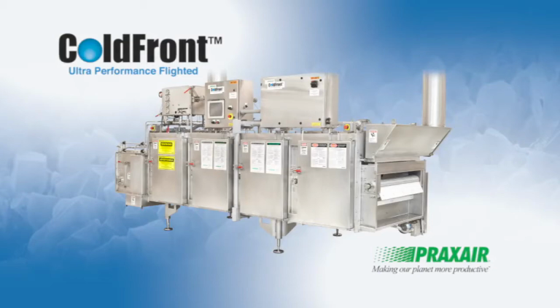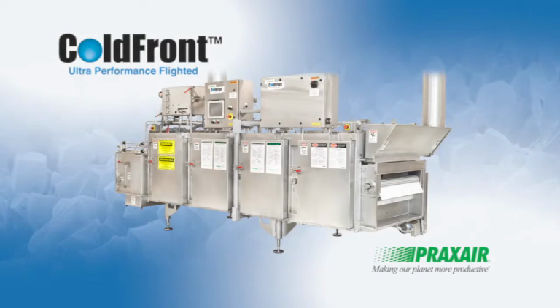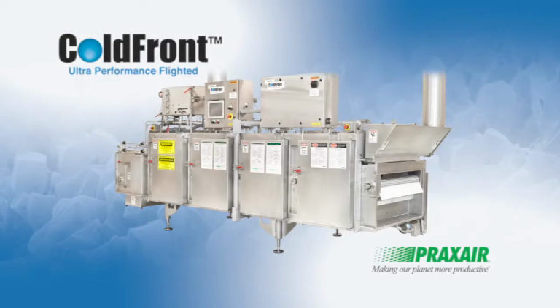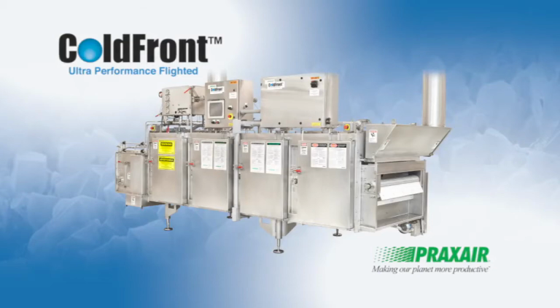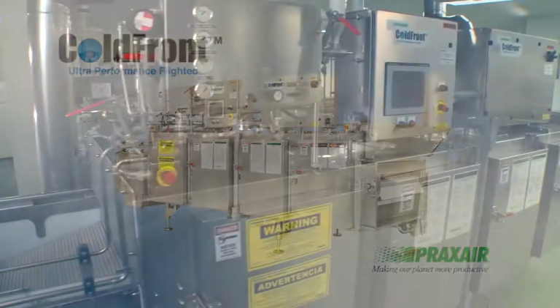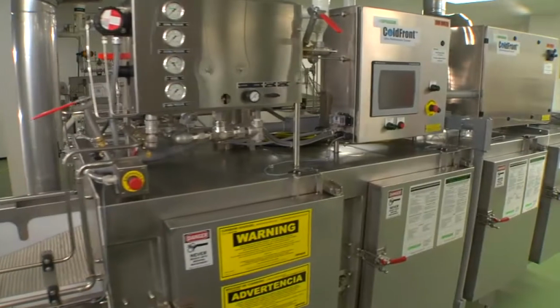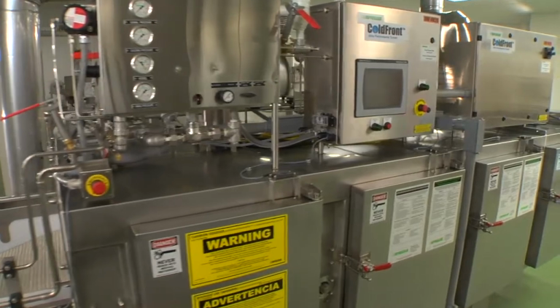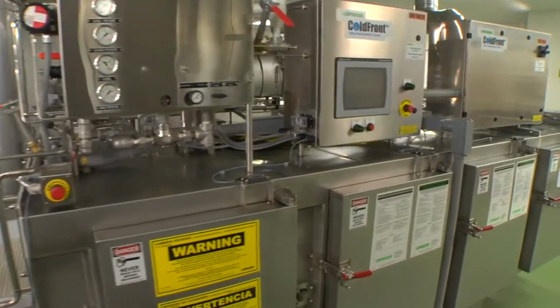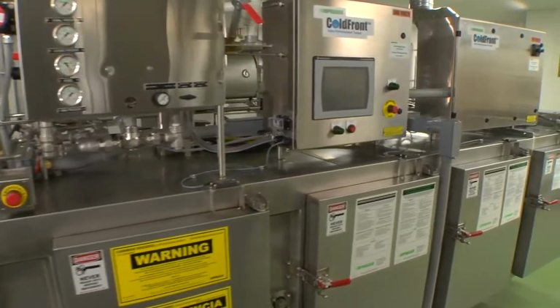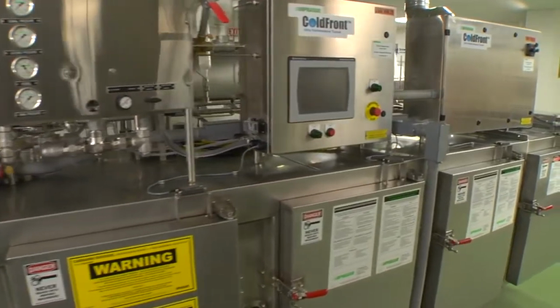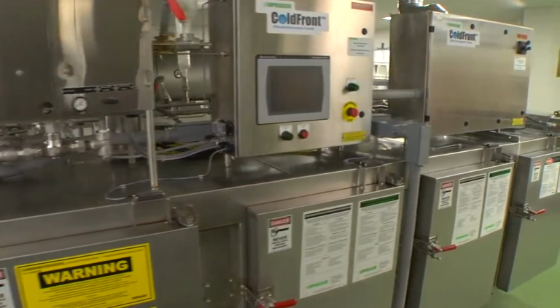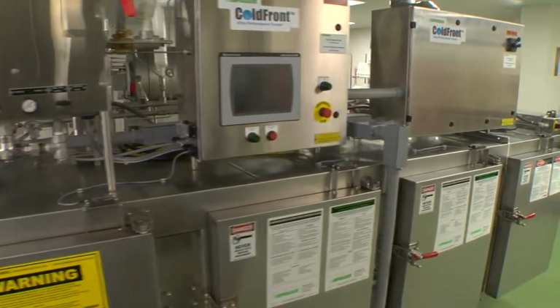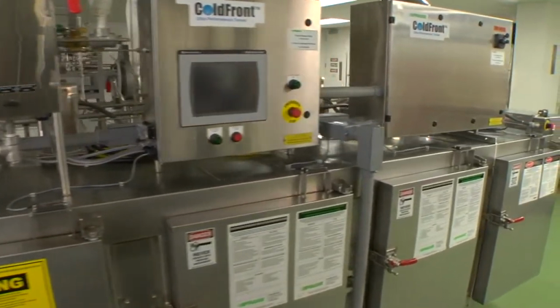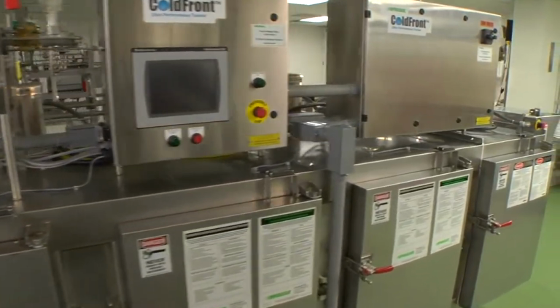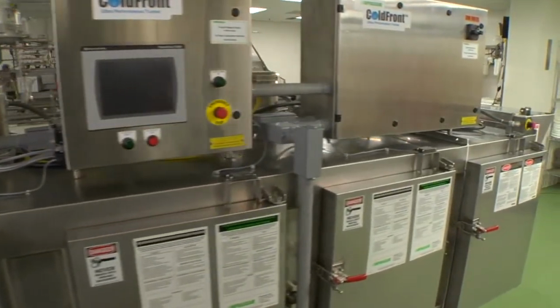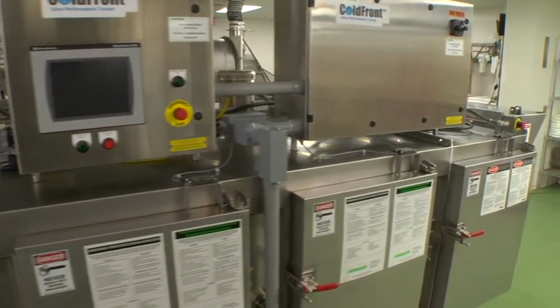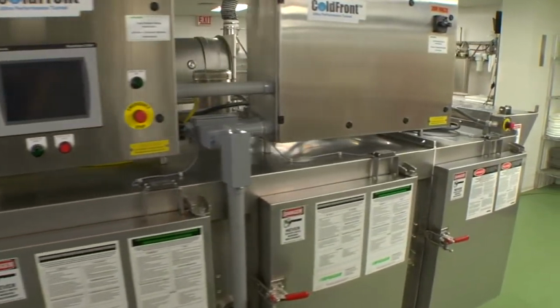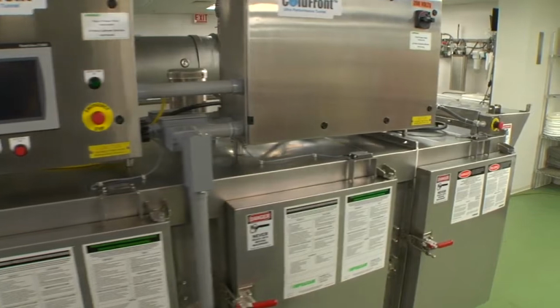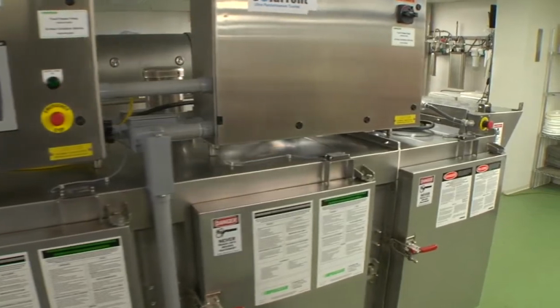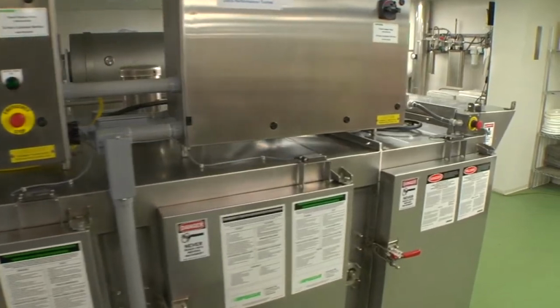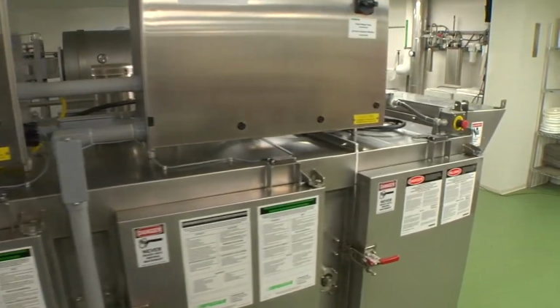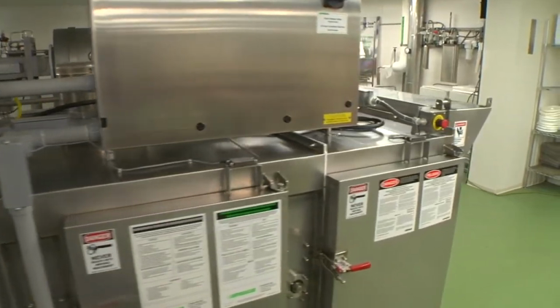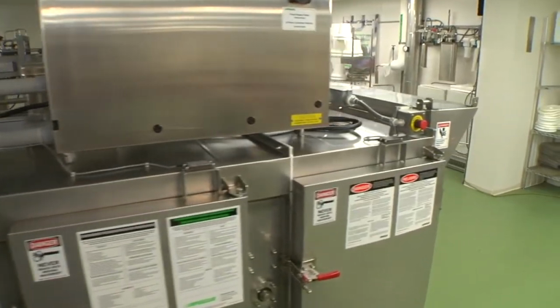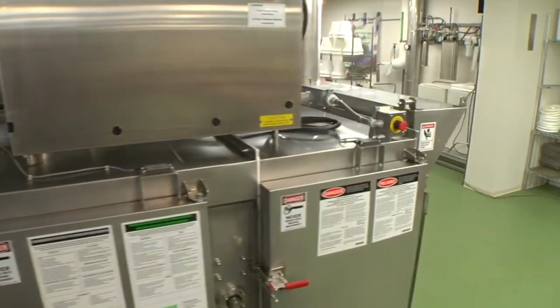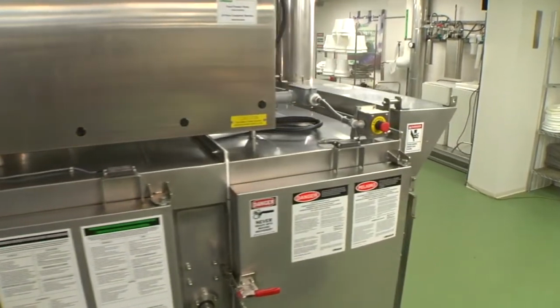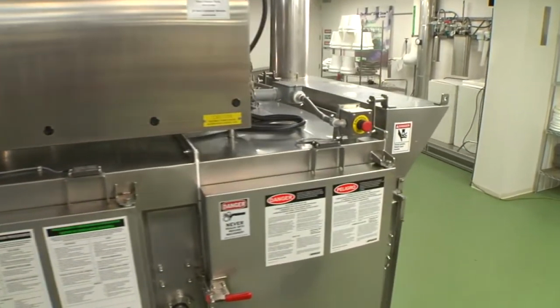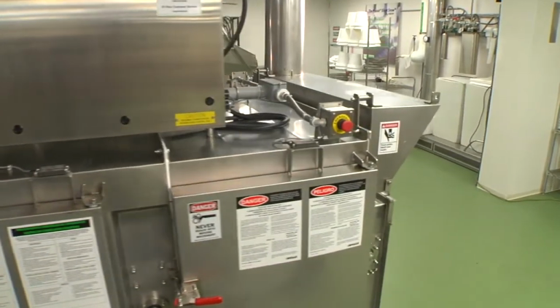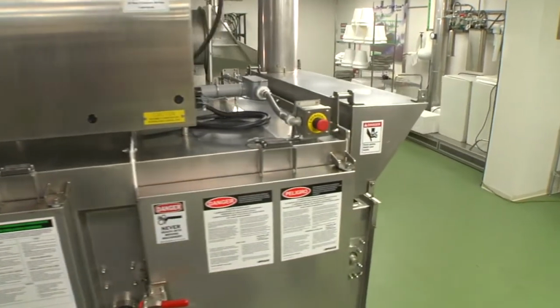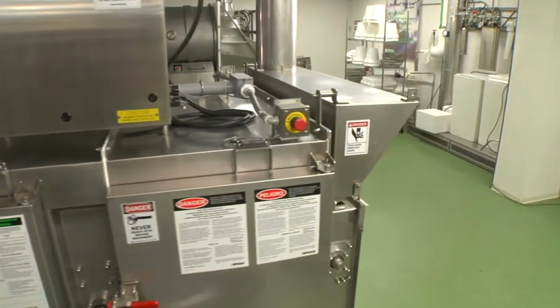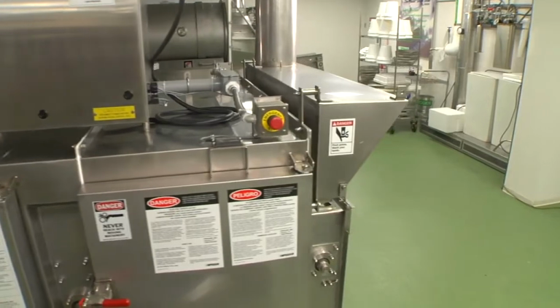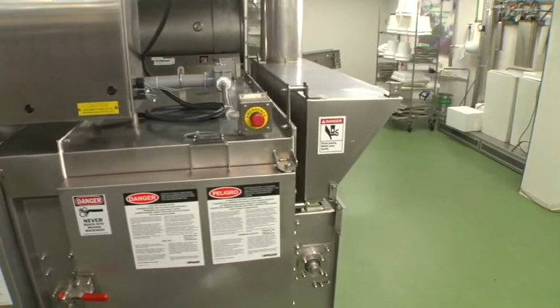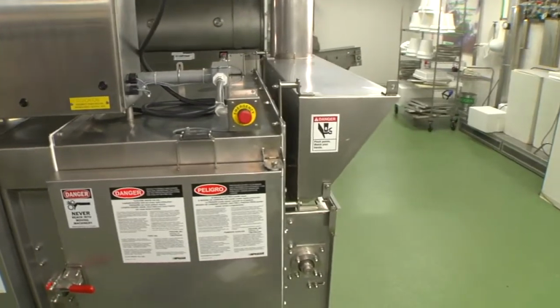The Coldfront Ultra Performance Flighted Tunnel, designed by Praxair to quickly freeze a wide variety of food products, combines years of cryogenic gas and food experience to achieve efficiency and space savings.